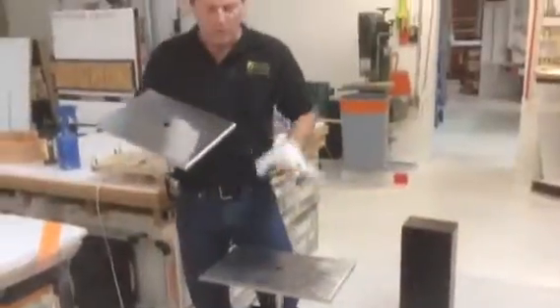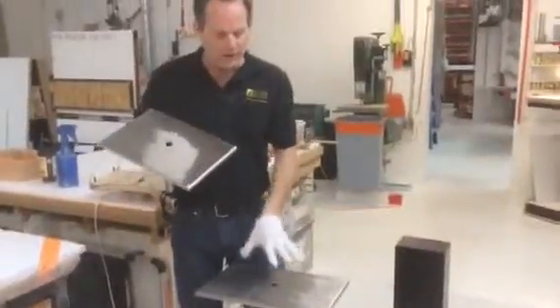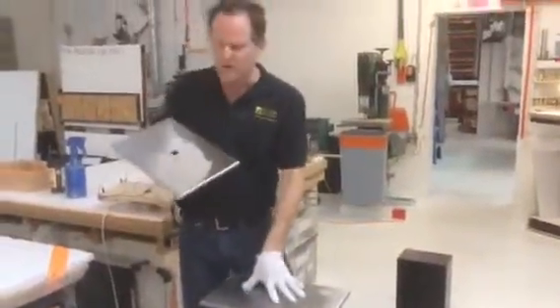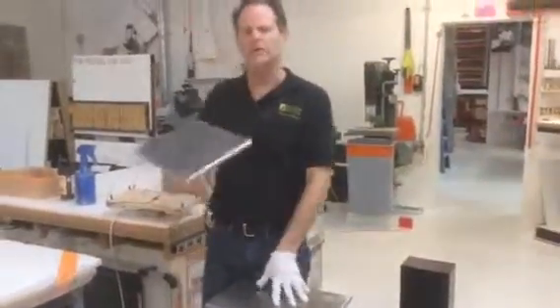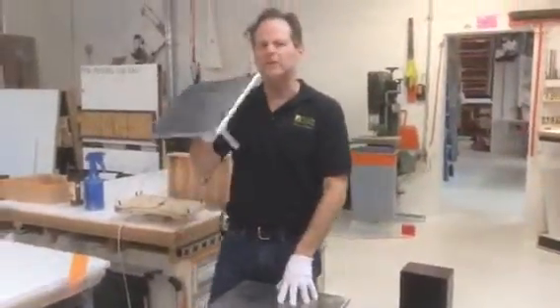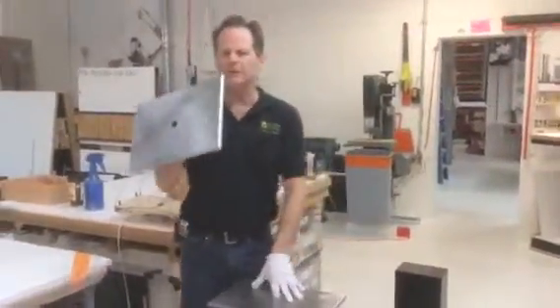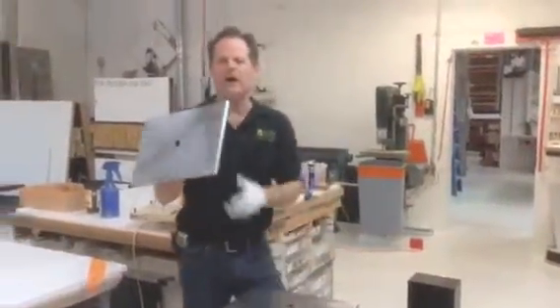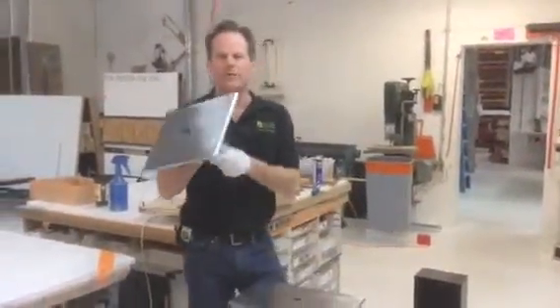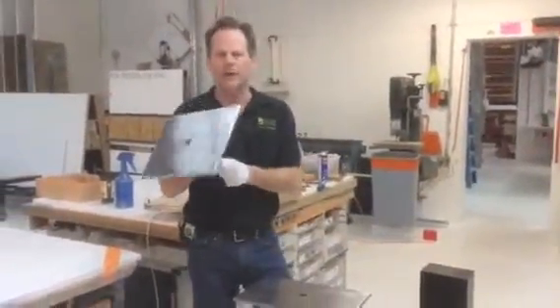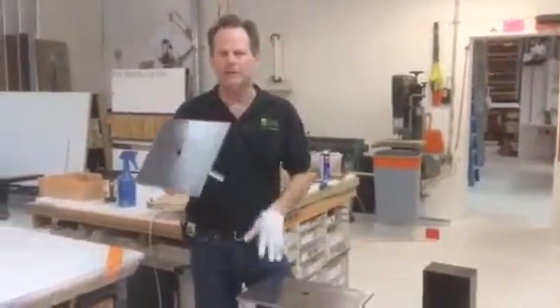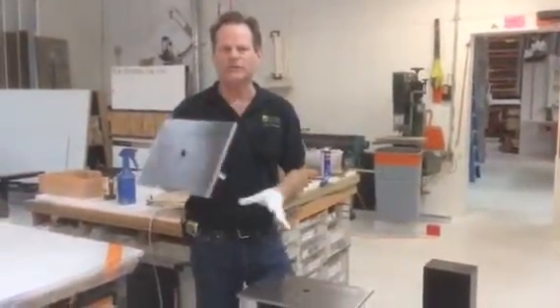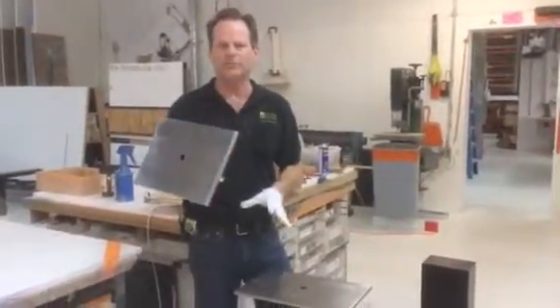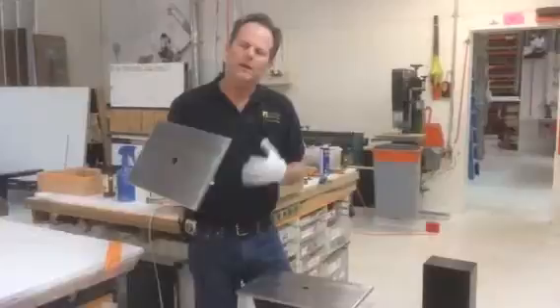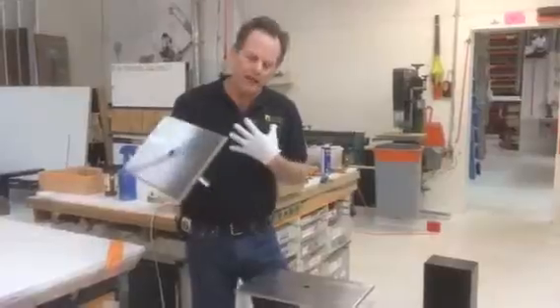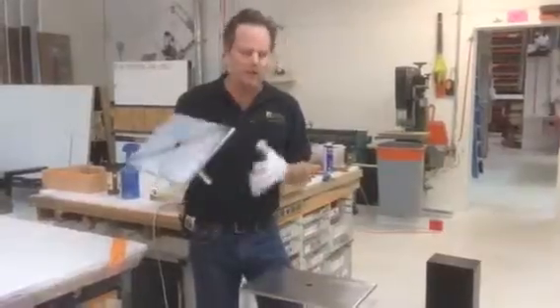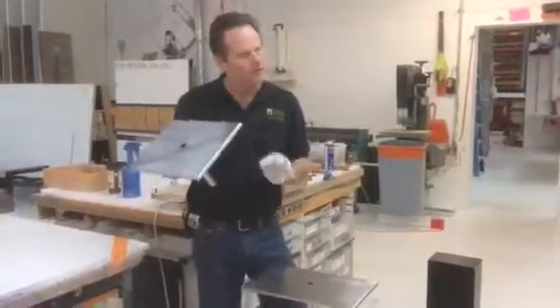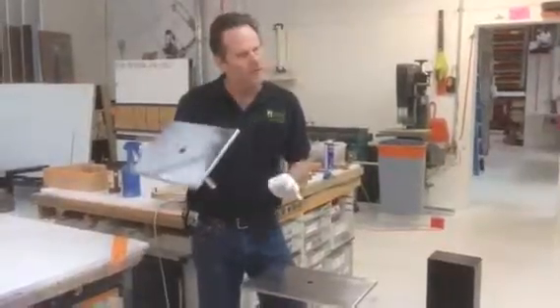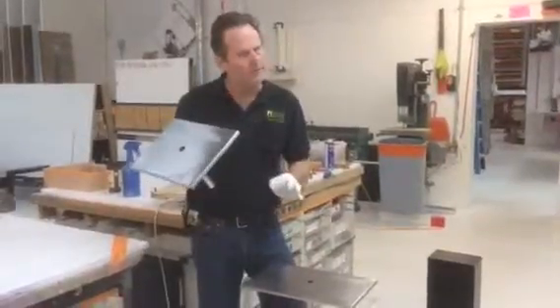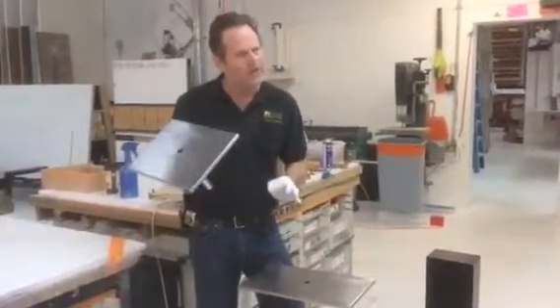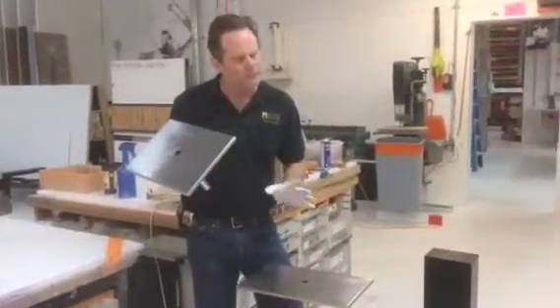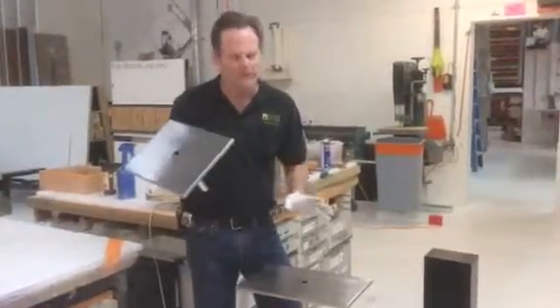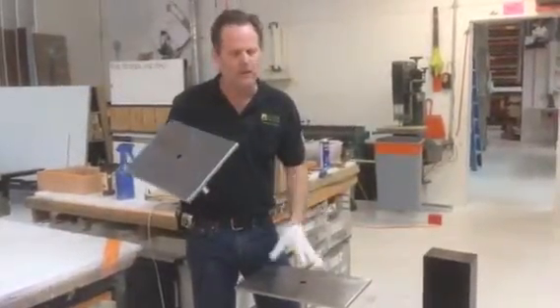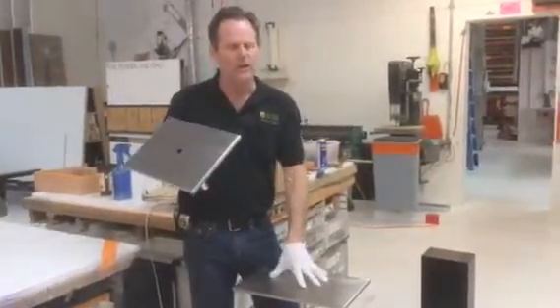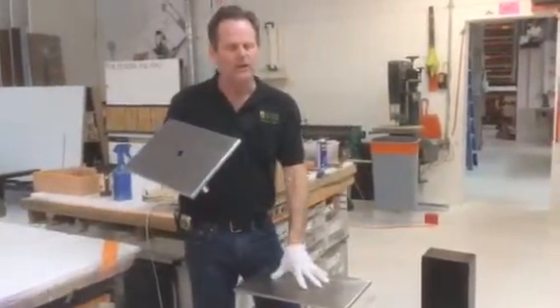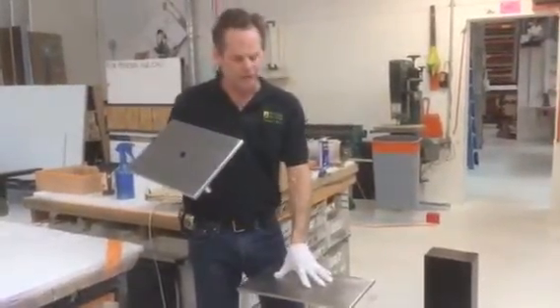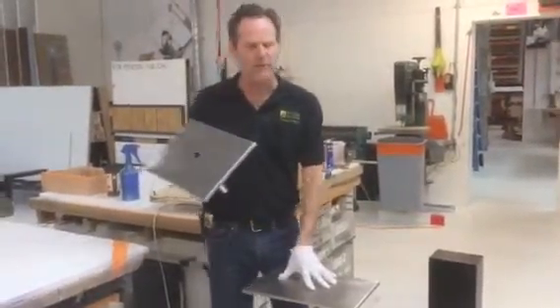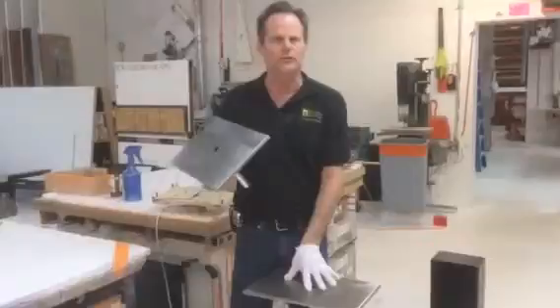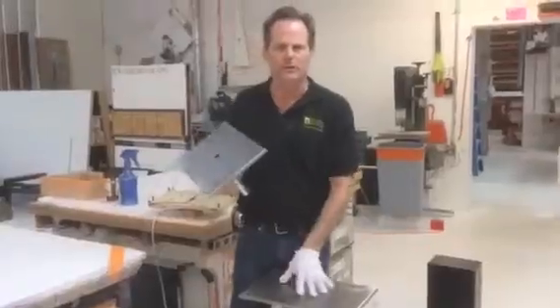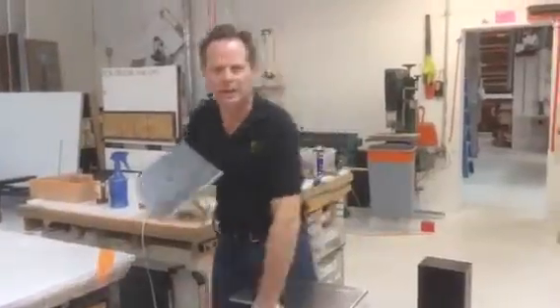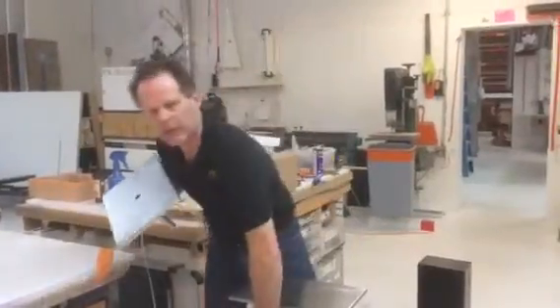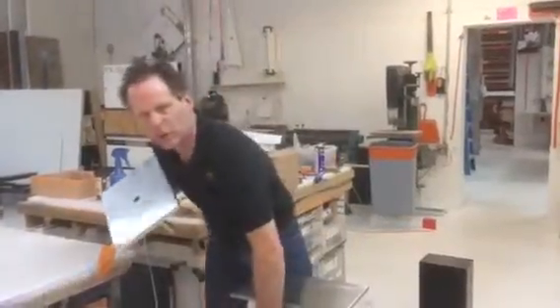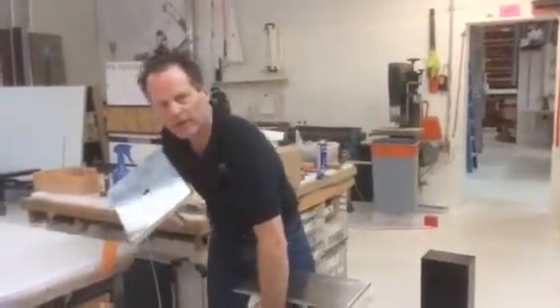What I wanted to do is let you know we're going to separate these tops from the bases when we ship them. I know it's a little bit of a pain to put together, but we're really concerned that the trip could damage the joint here.